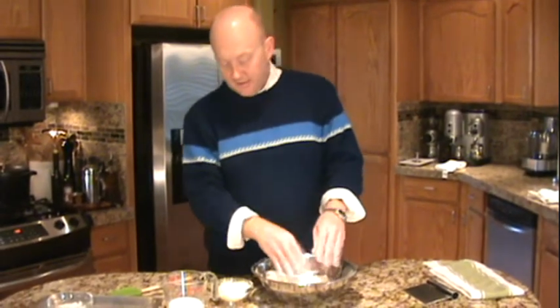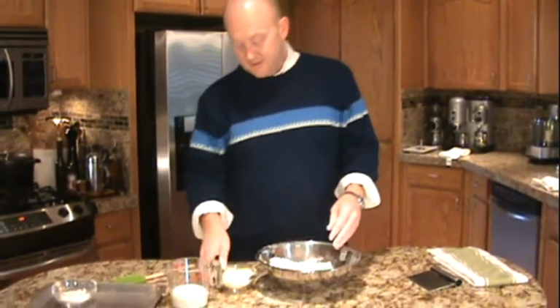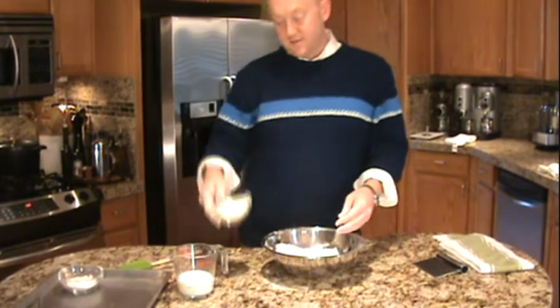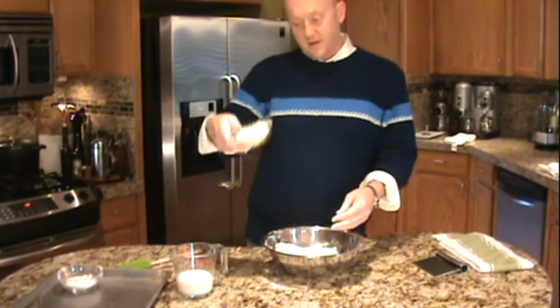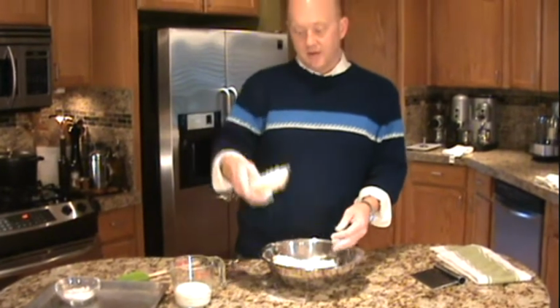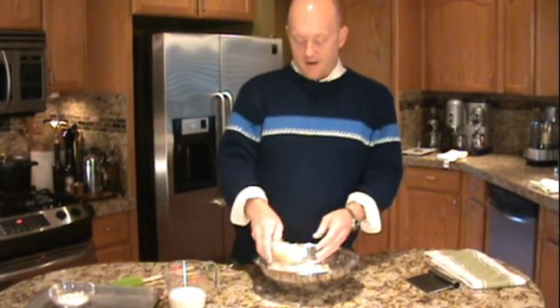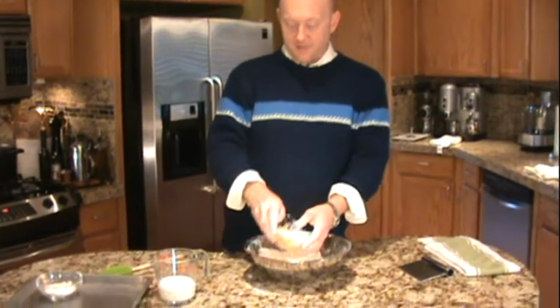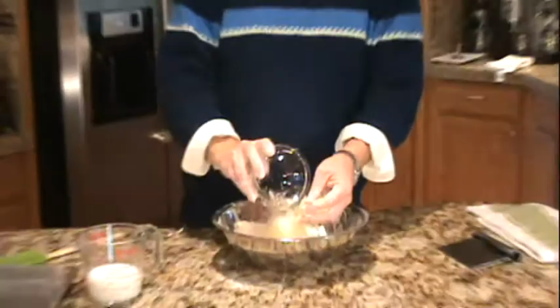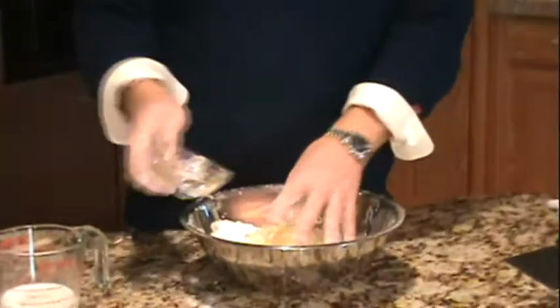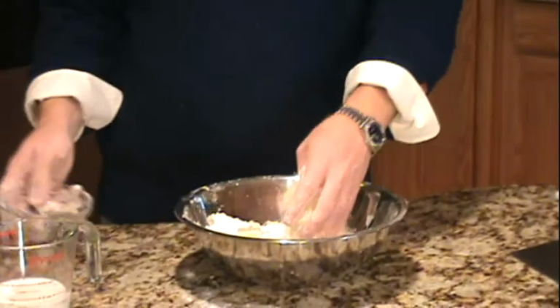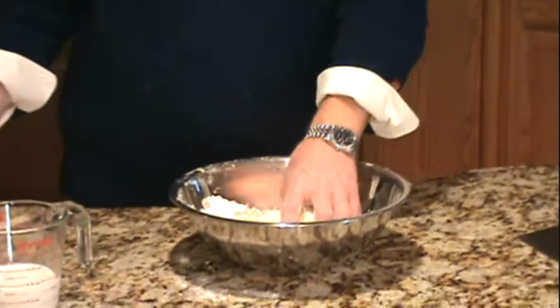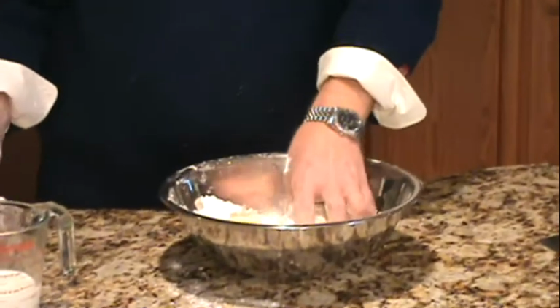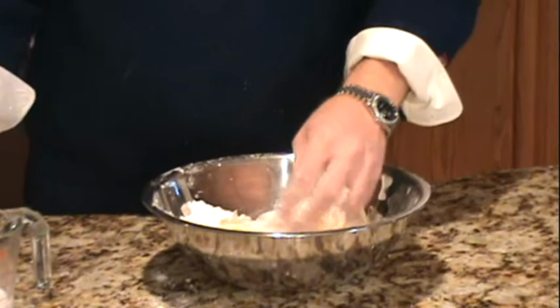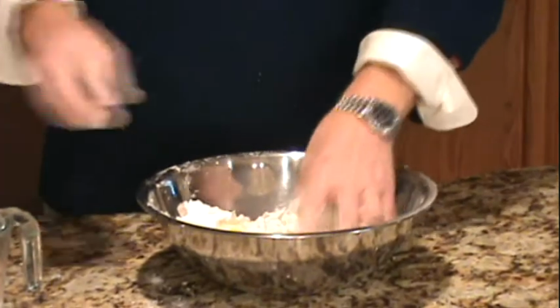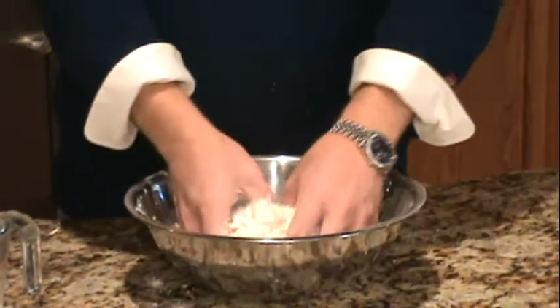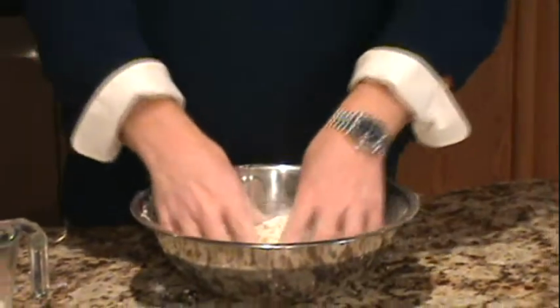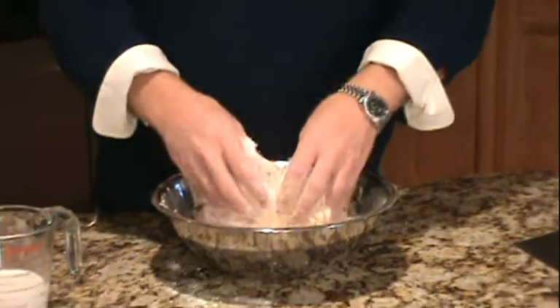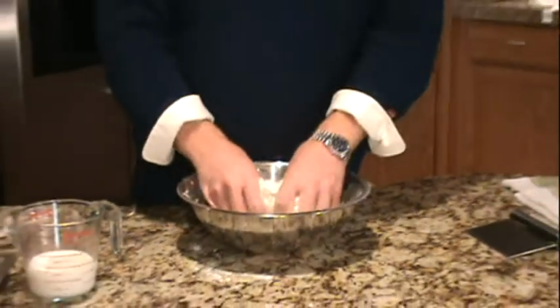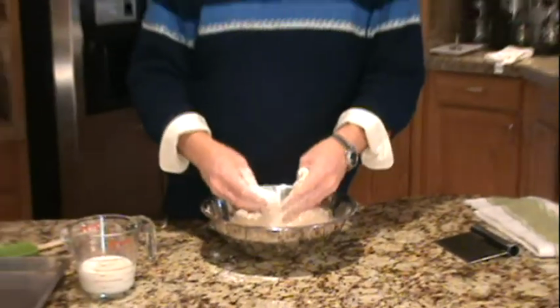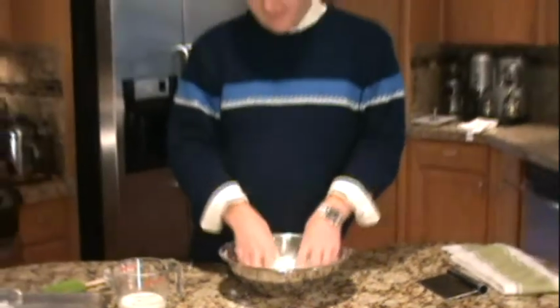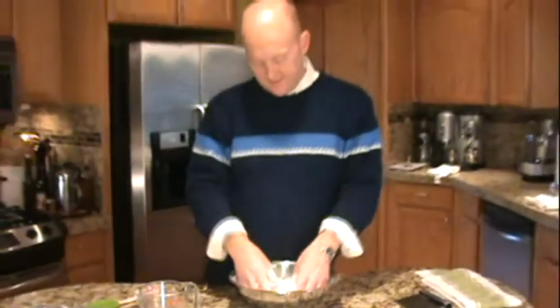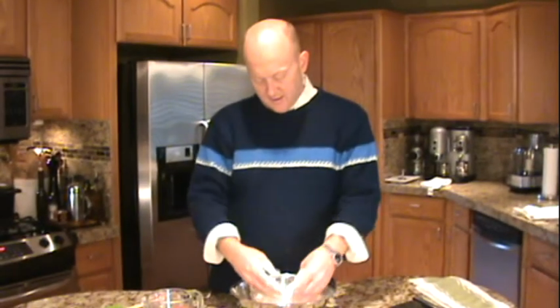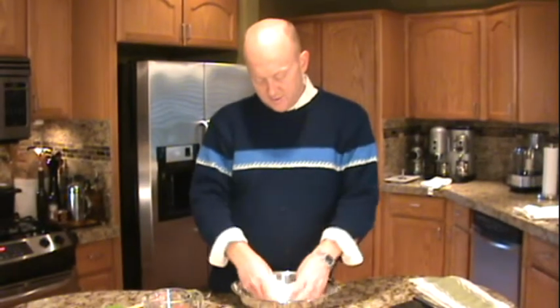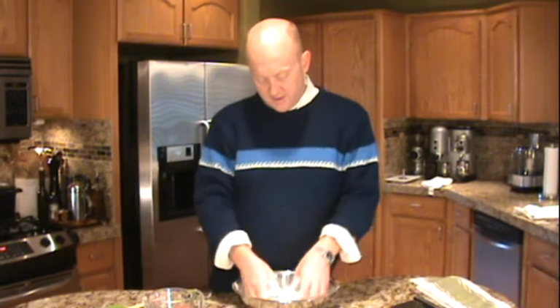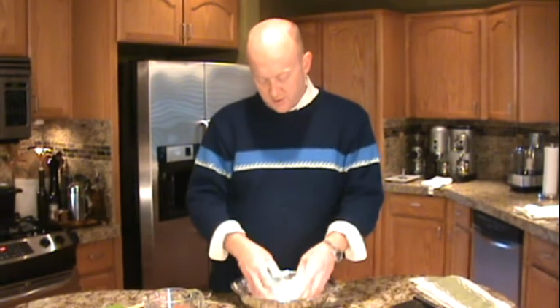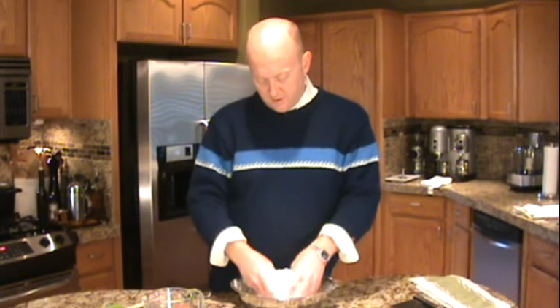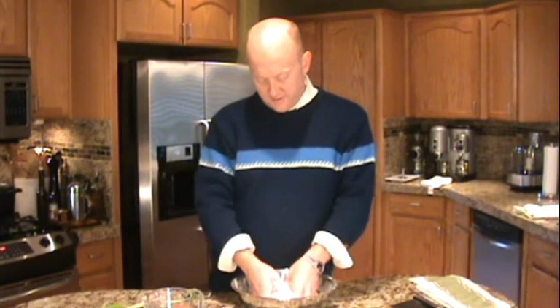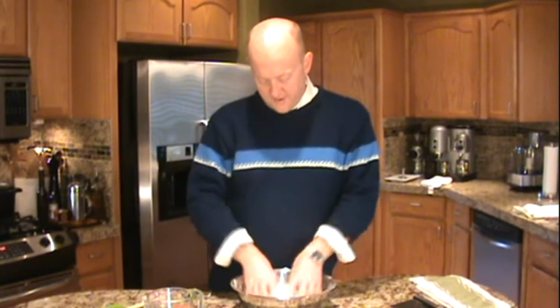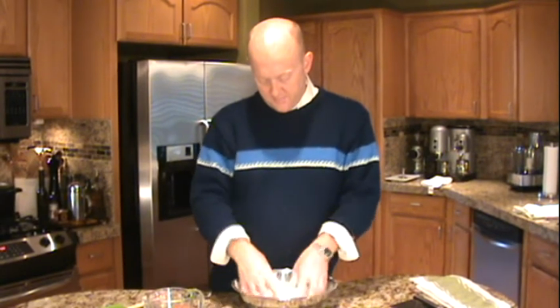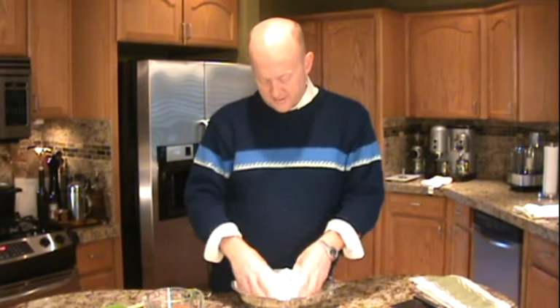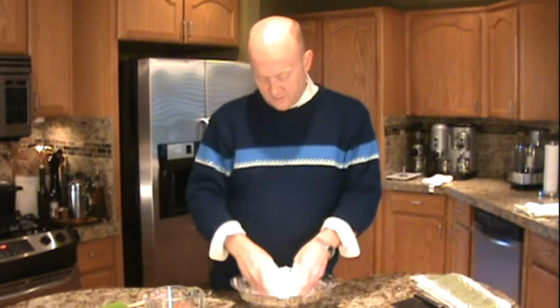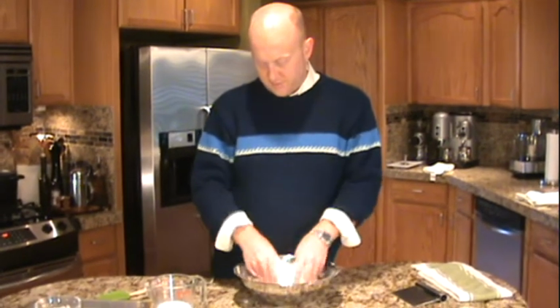Now to make this taste really good, I'm going to add about half a cup of grated Parmesan cheese. Buy the best Parmesan cheese that you can find. Once you stick it in there, just coat it all with the flour — that's going to get it all well distributed.